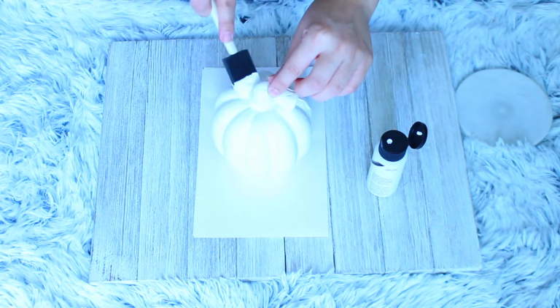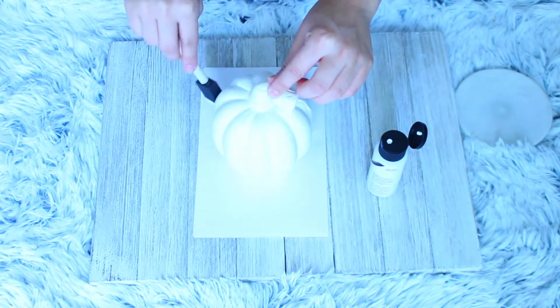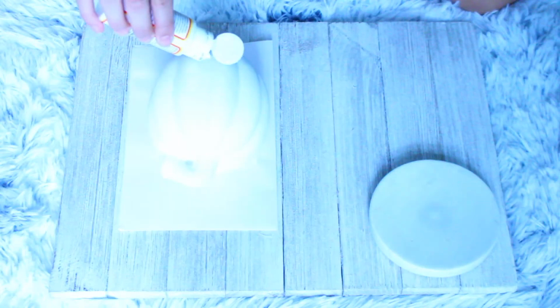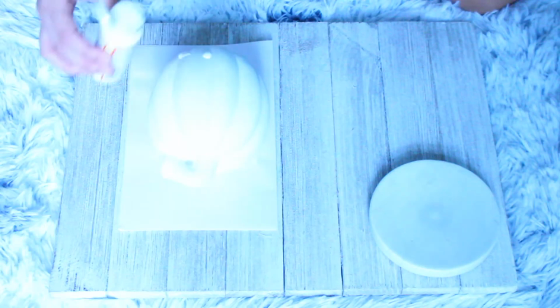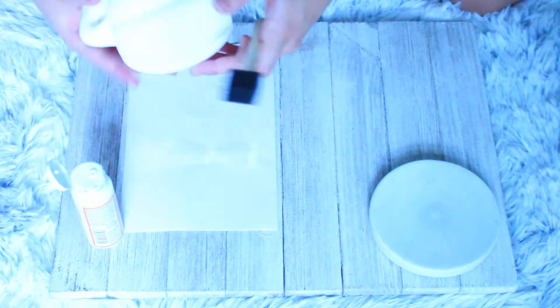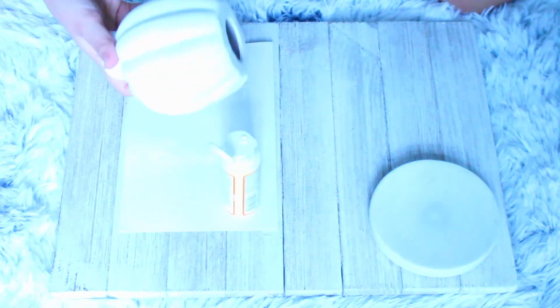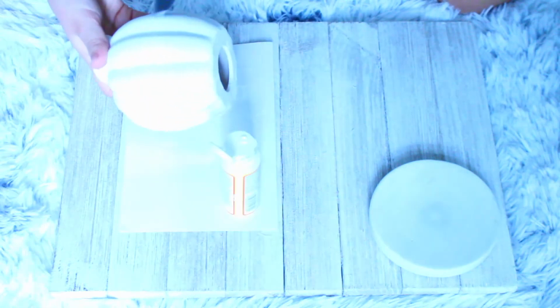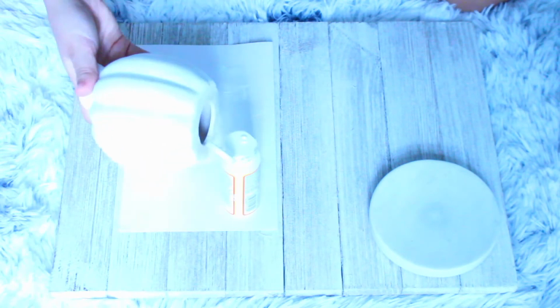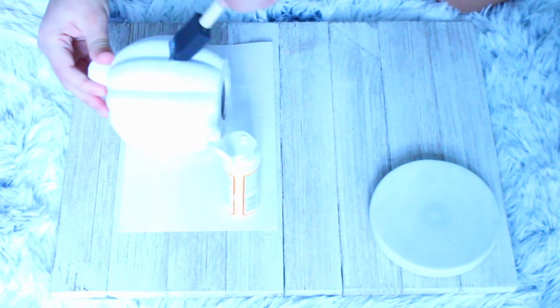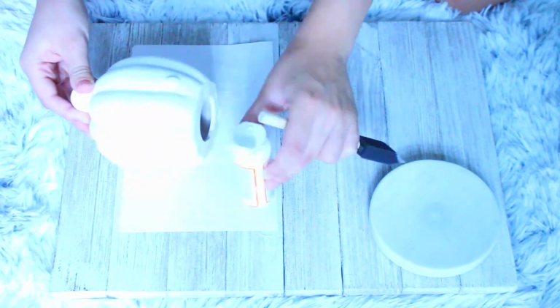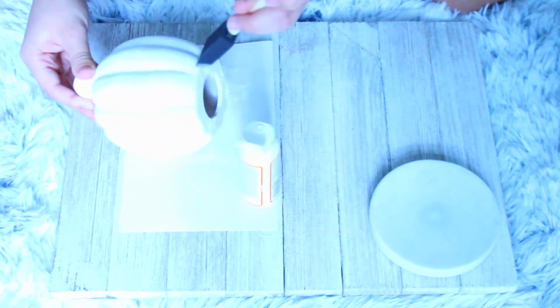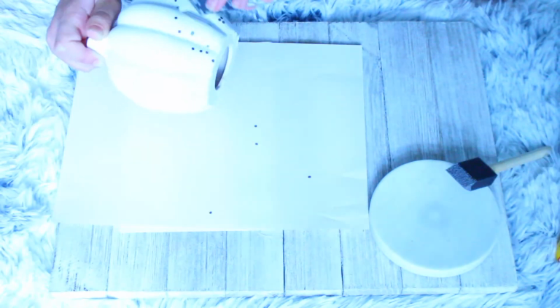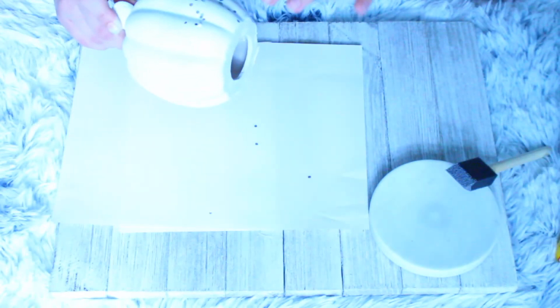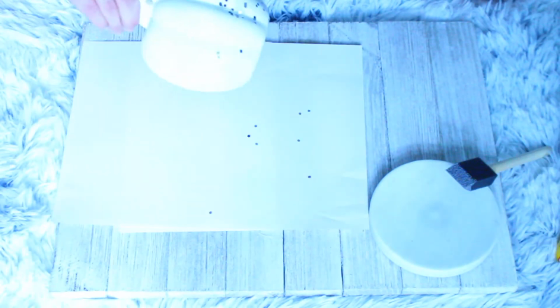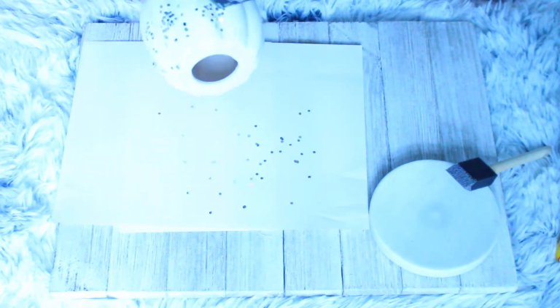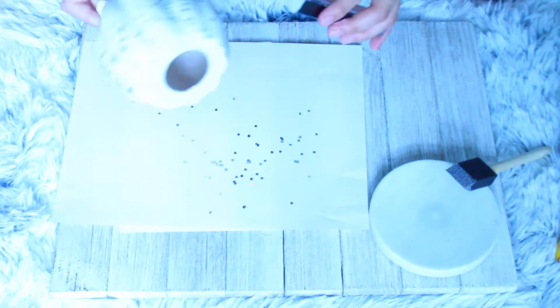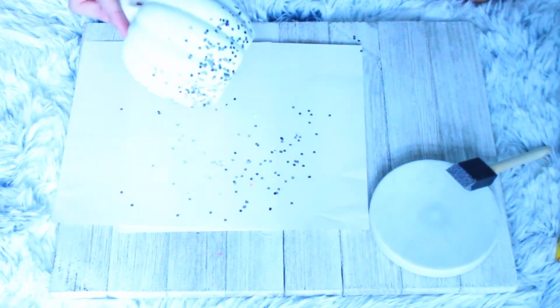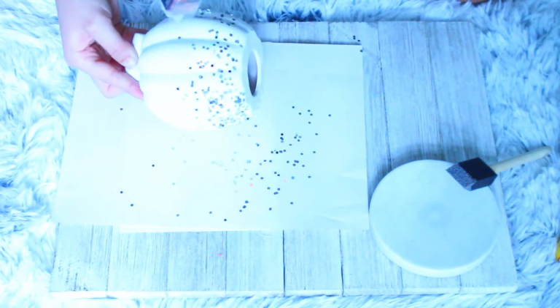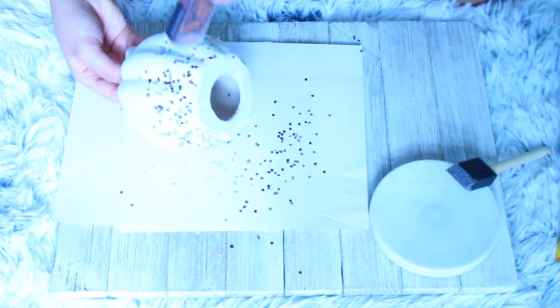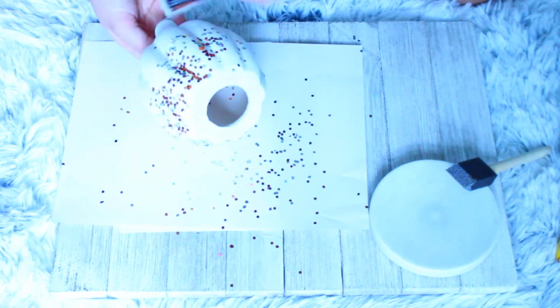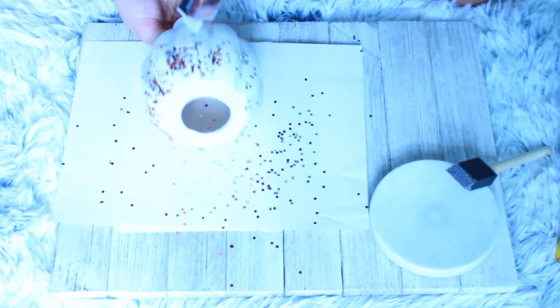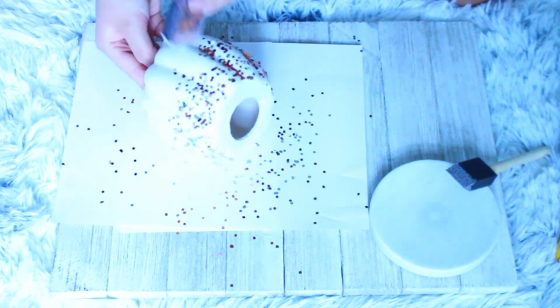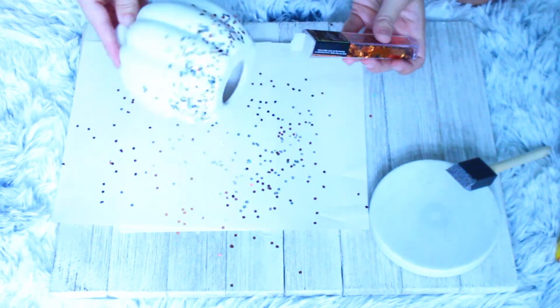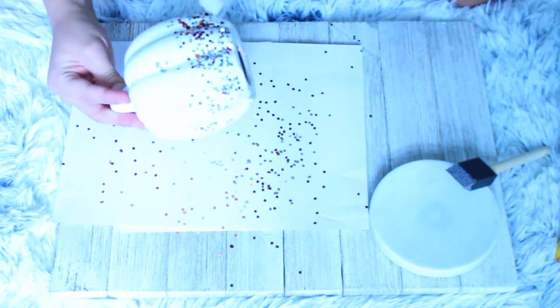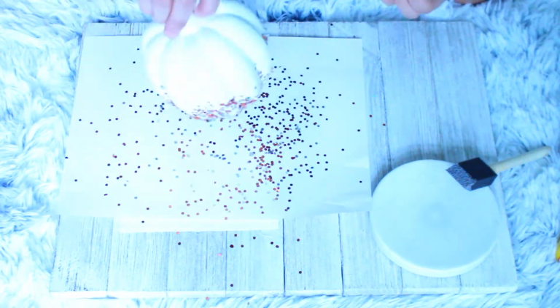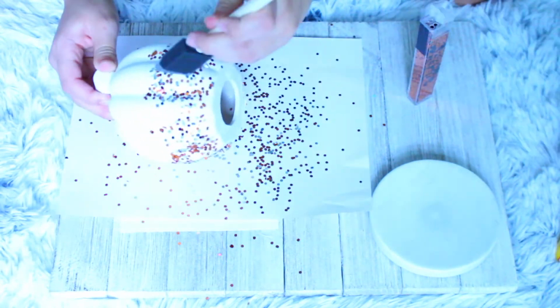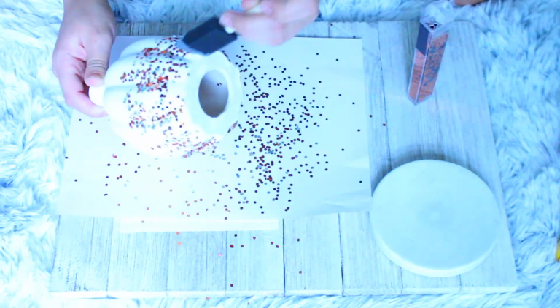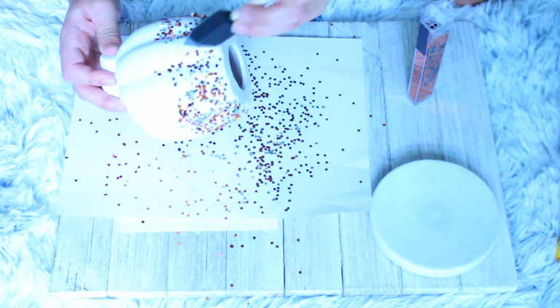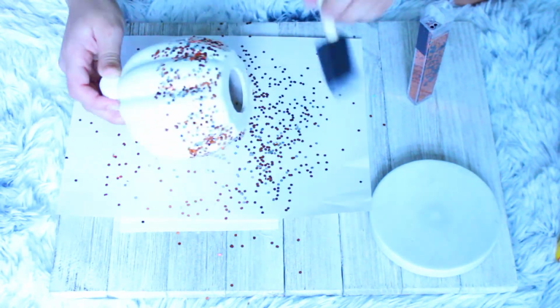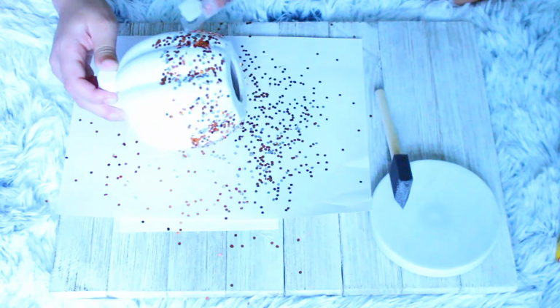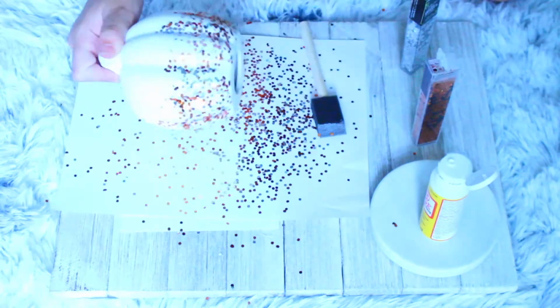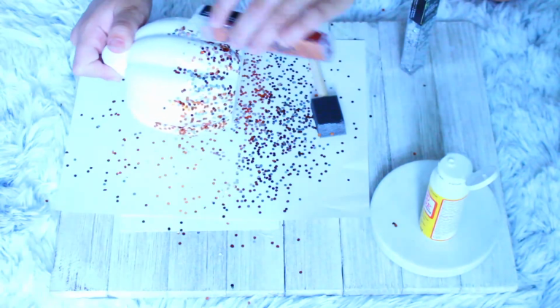Once you're done with the two coats of white paint, I just began by putting the mod podge on the bottom half of the pumpkin and then started putting the silver and copper glitter on it. Where there were dry spots I would just grab the sponge and put more mod podge, and I continued this process until I got the desired thickness of glitter on the bottom half.